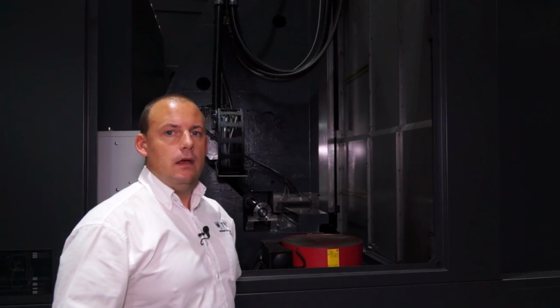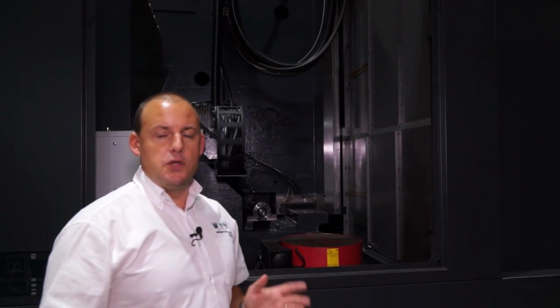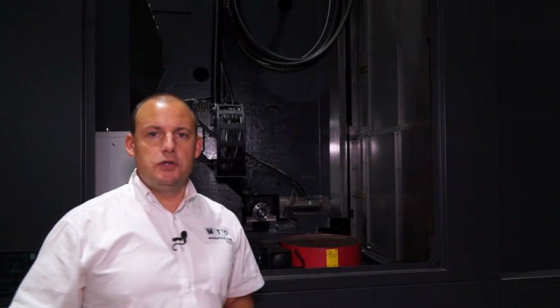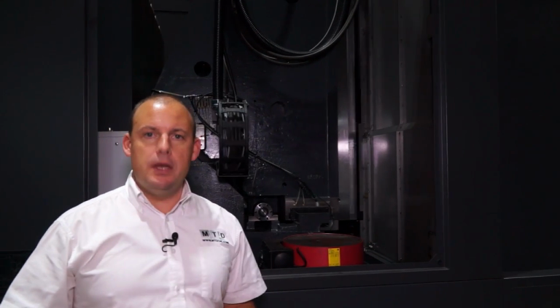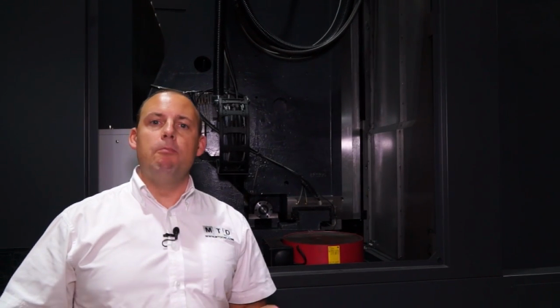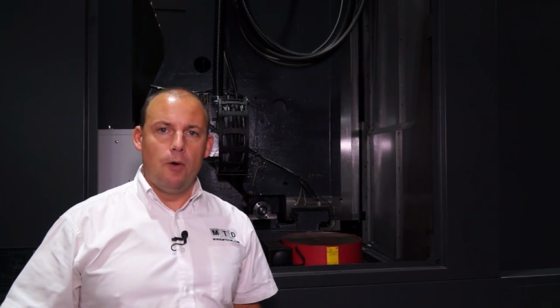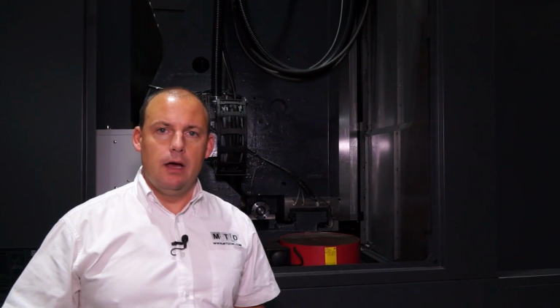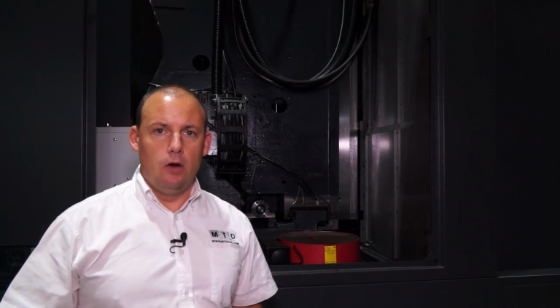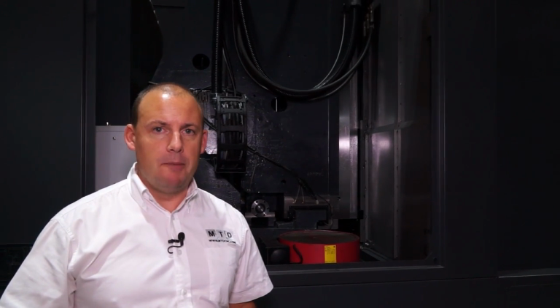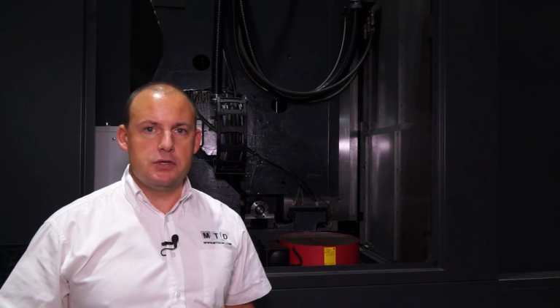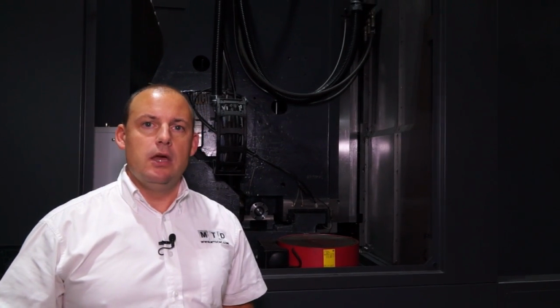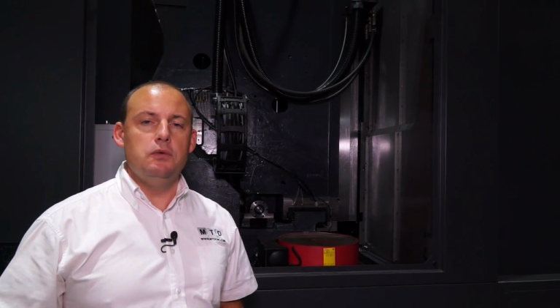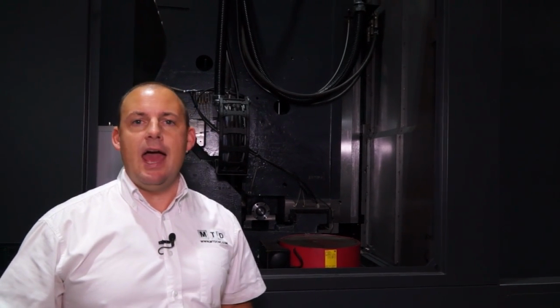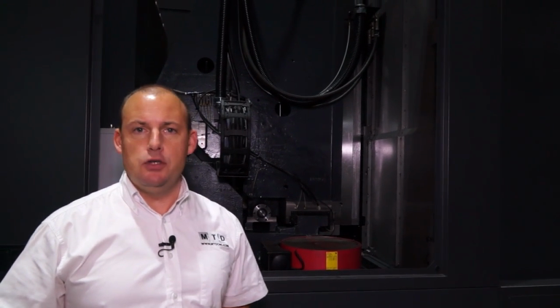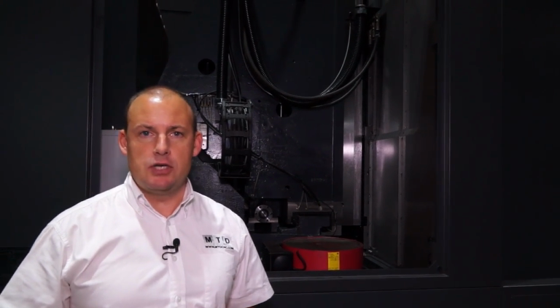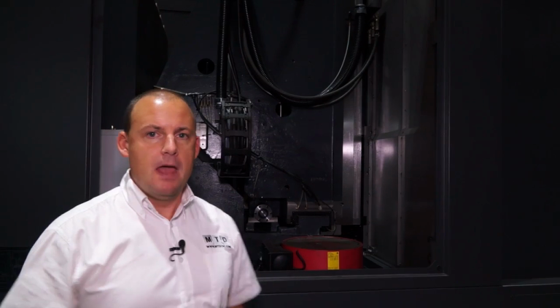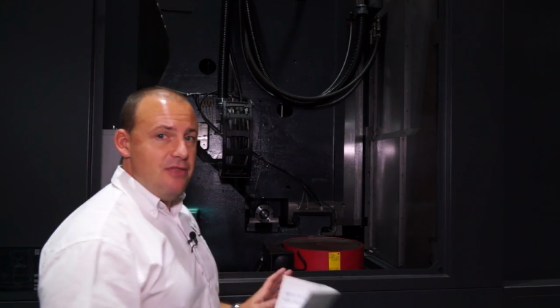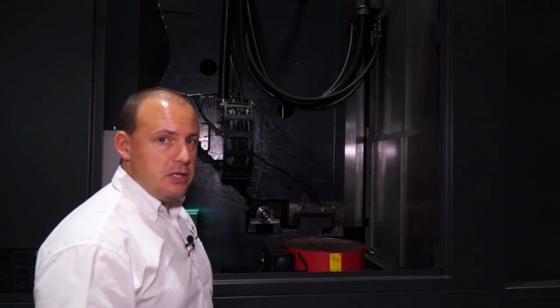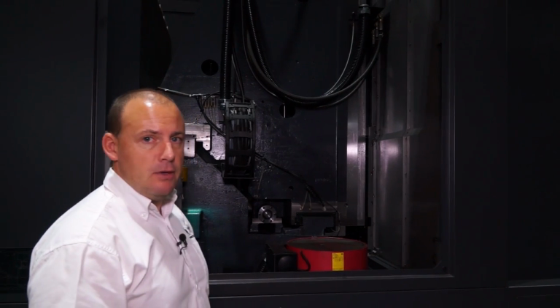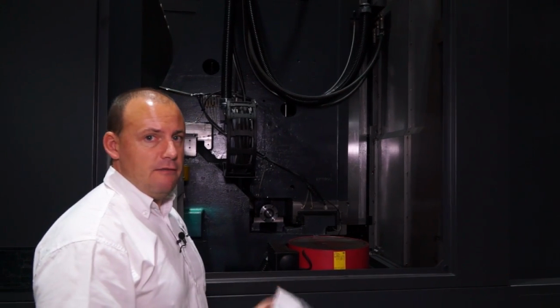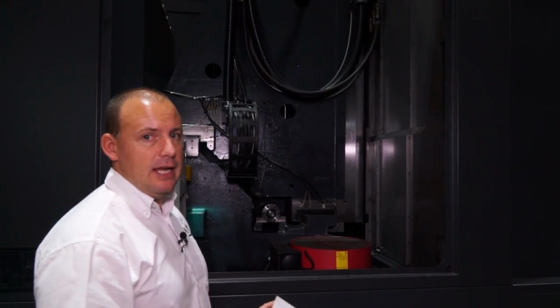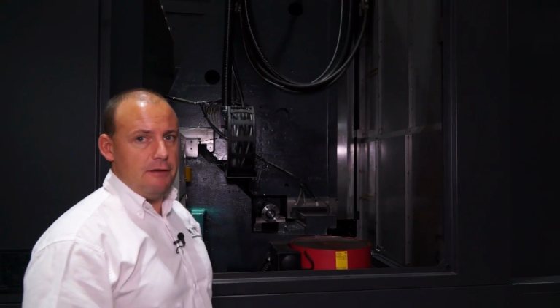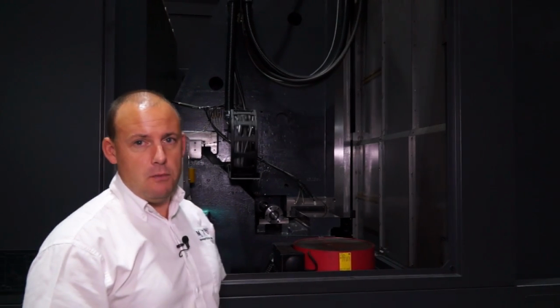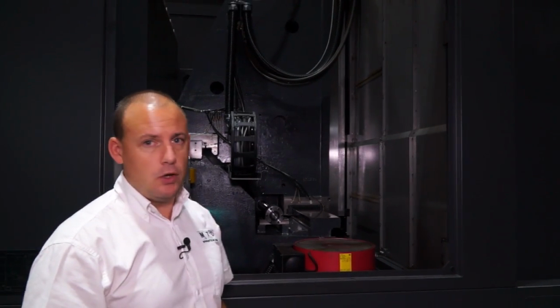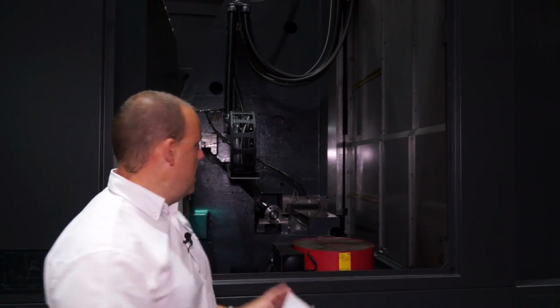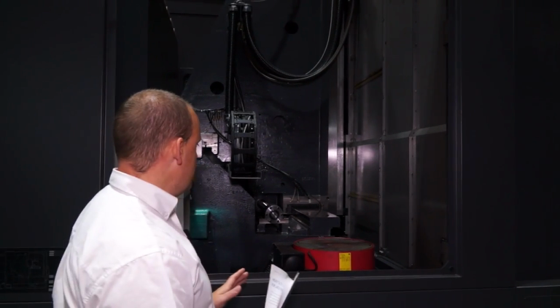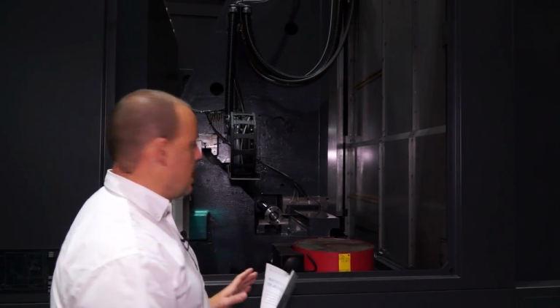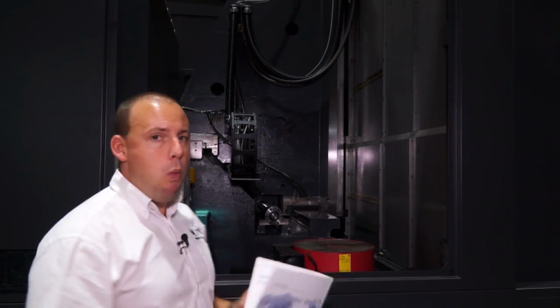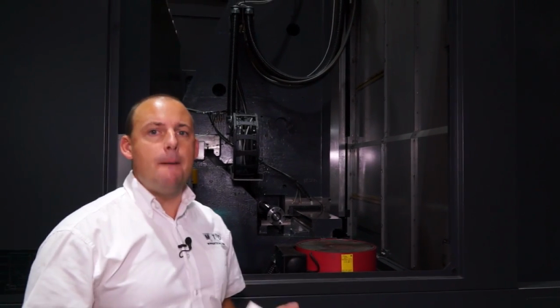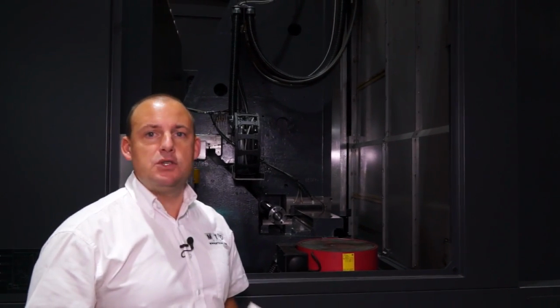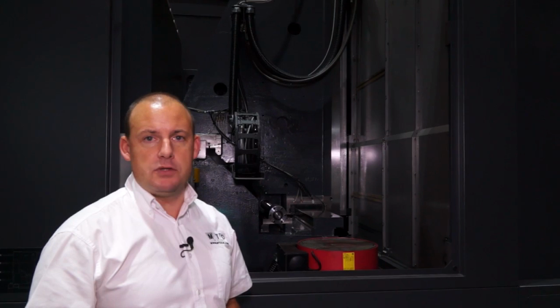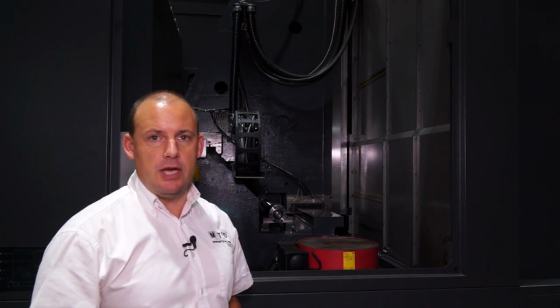When you're turning or boring larger components, you do need a heavy duty machine. This particular machine, the VT1150 from Huachon, is a one-piece casting machine.